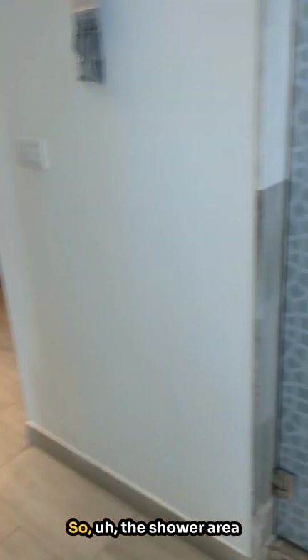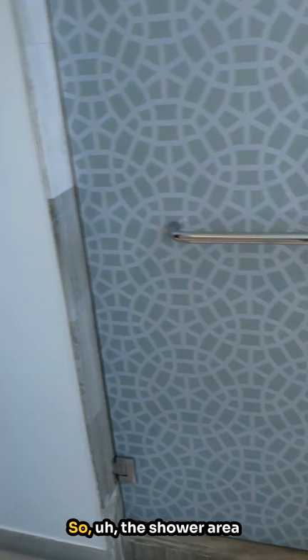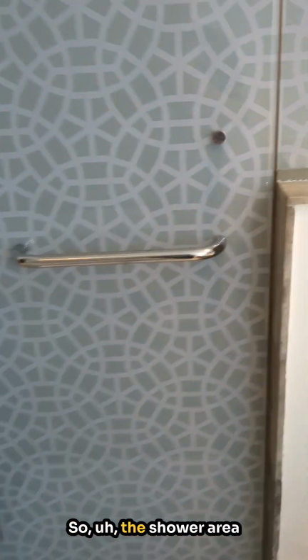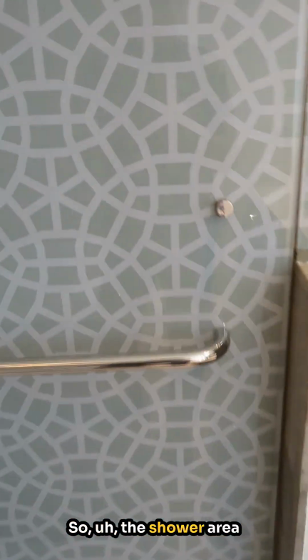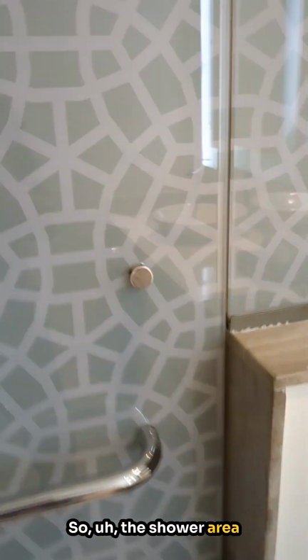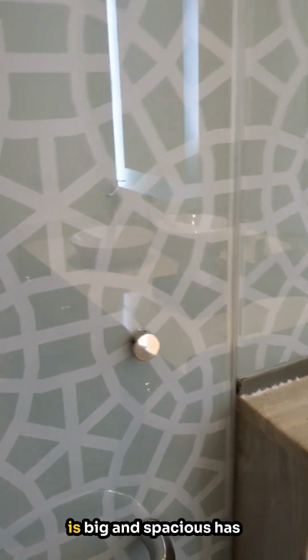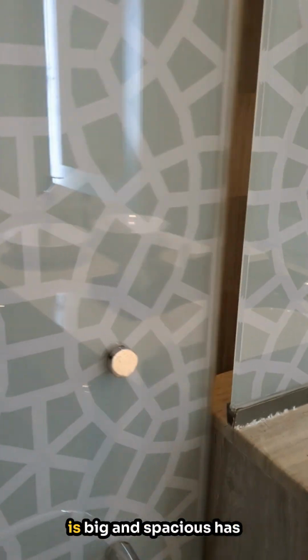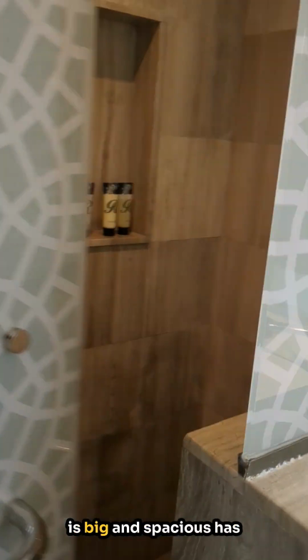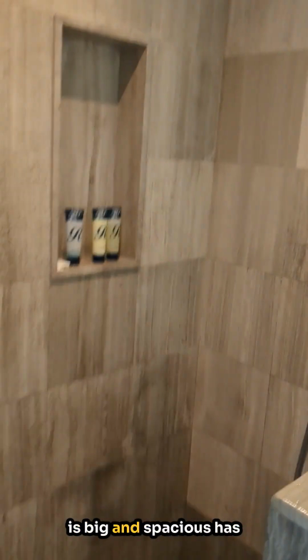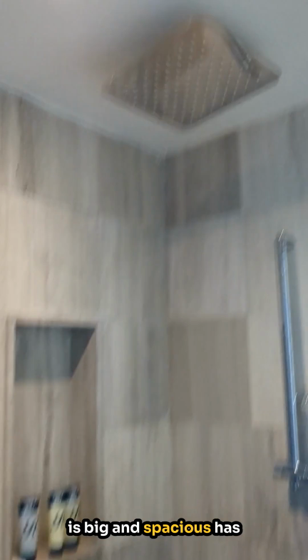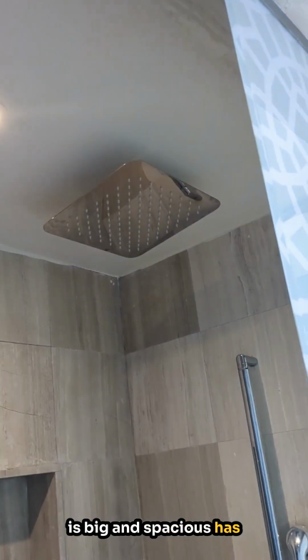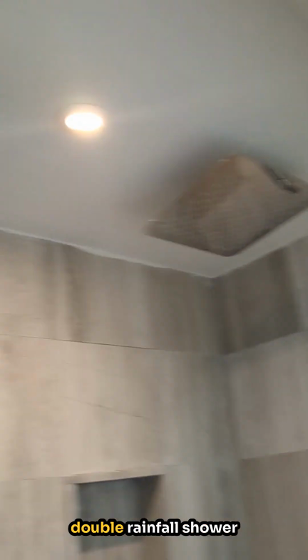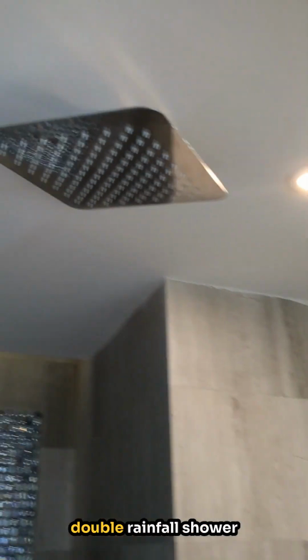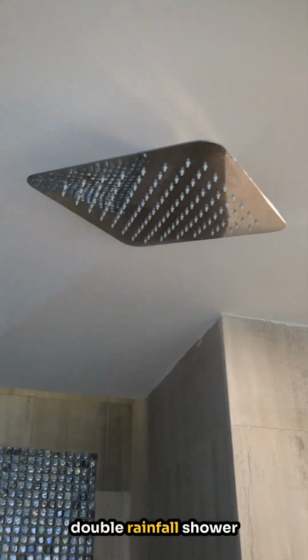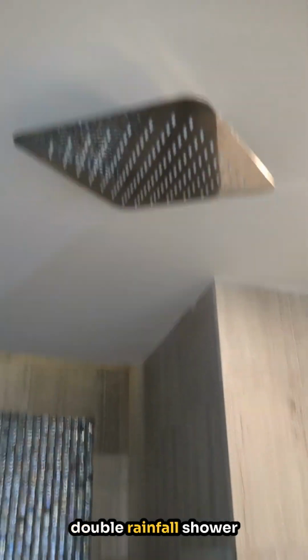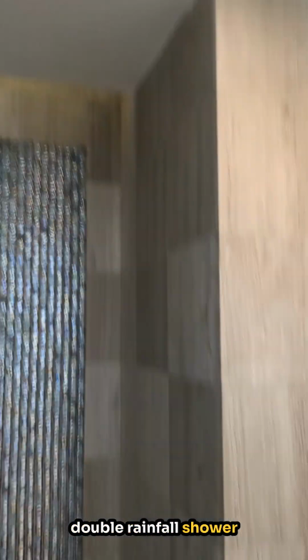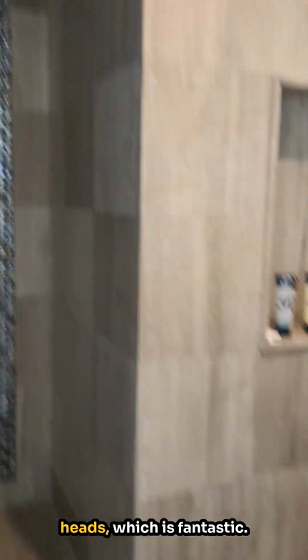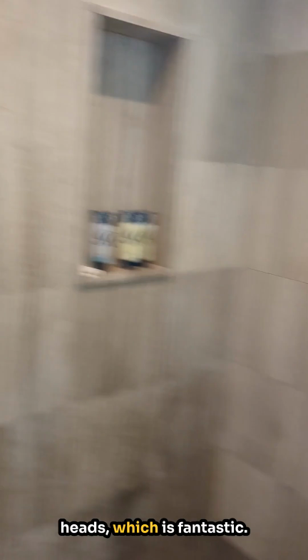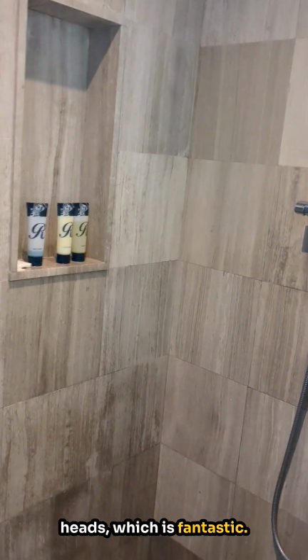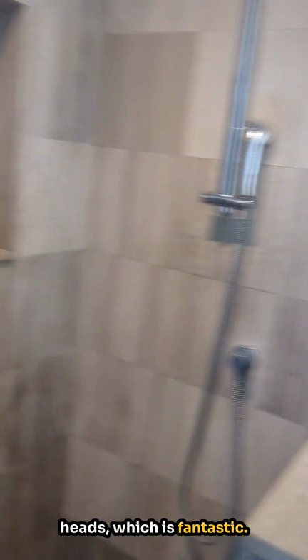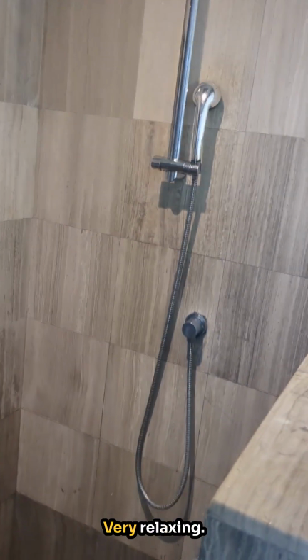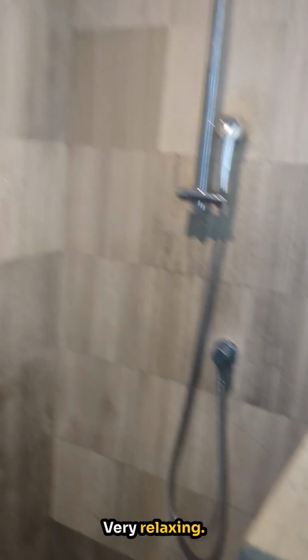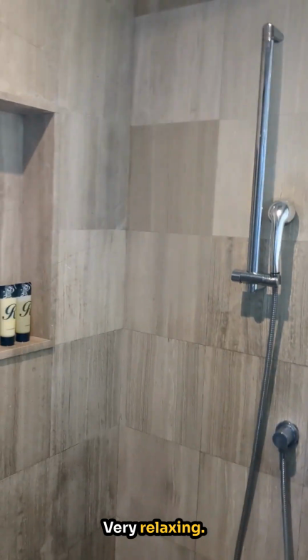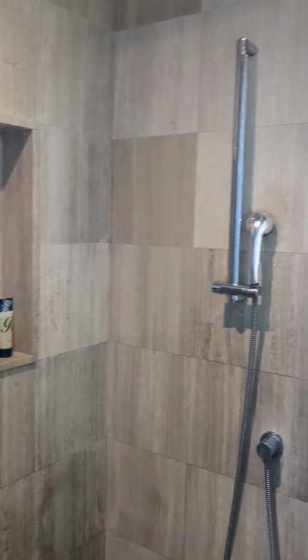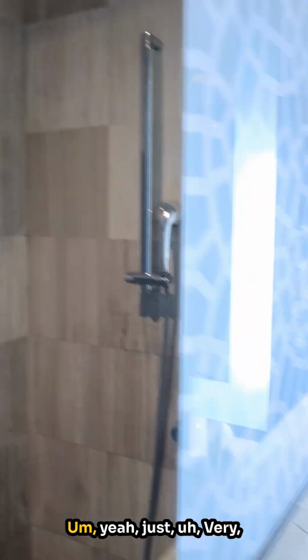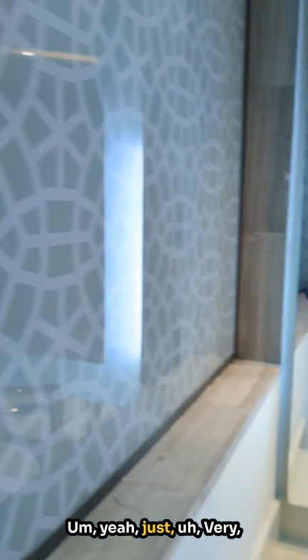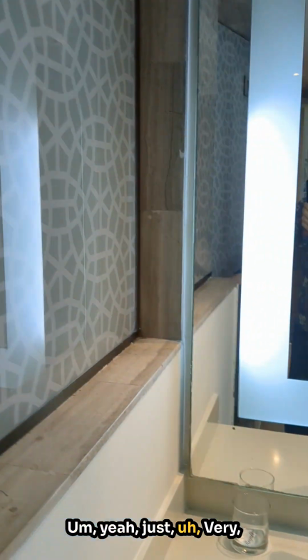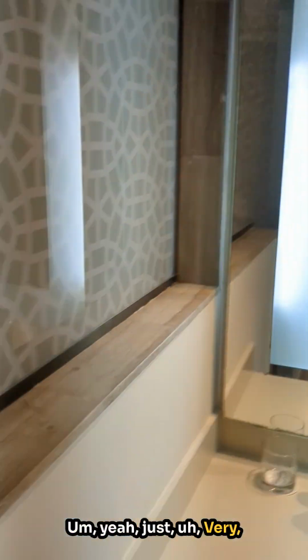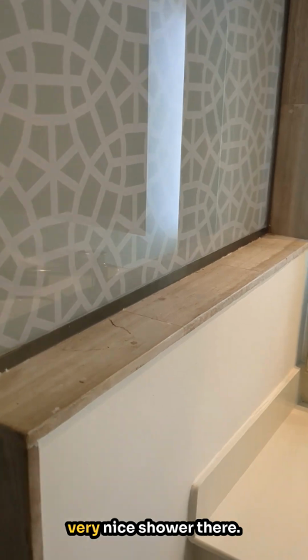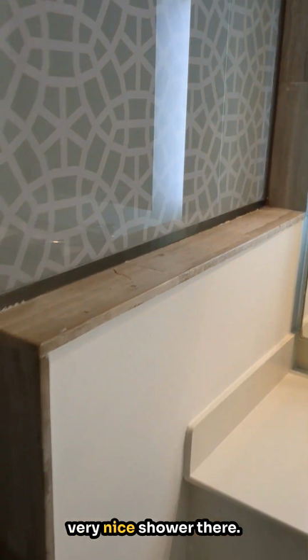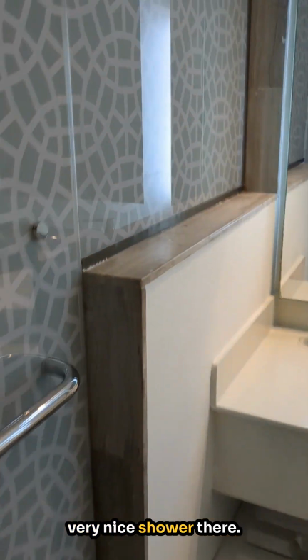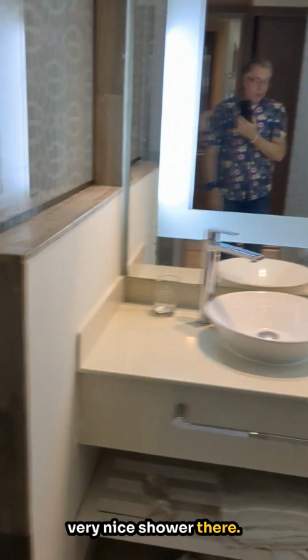The shower area is big and spacious, has double rainfall shower heads, which is fantastic — very relaxing. Just a very, very nice shower there.